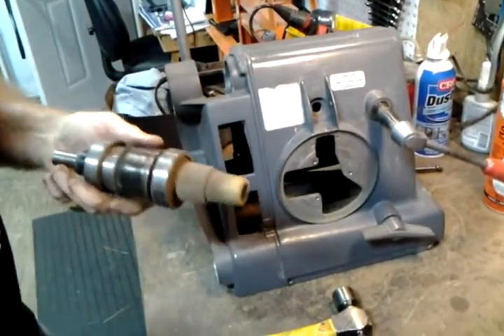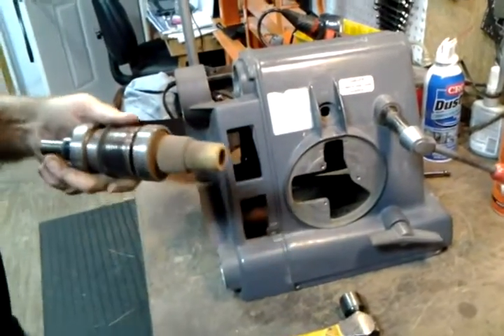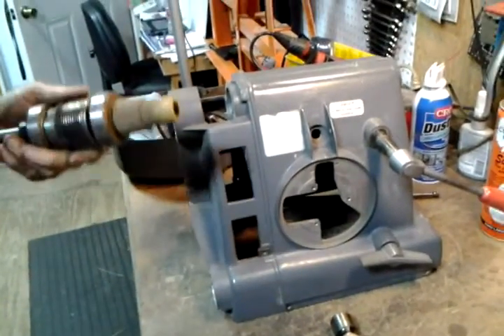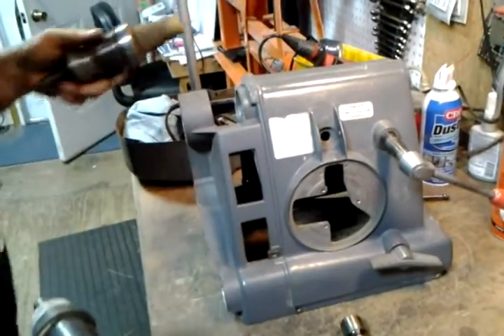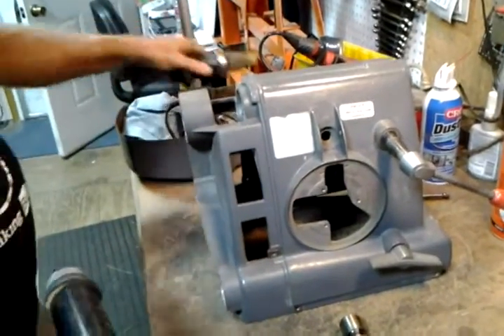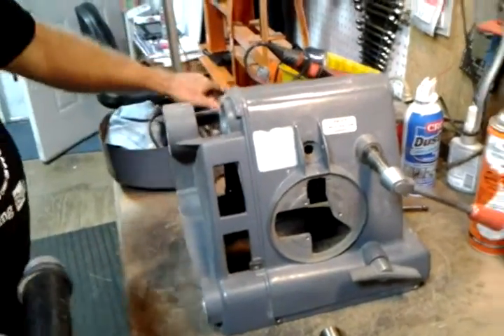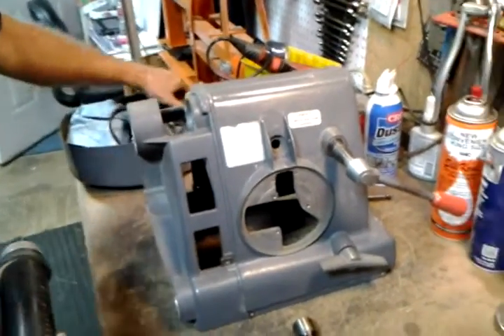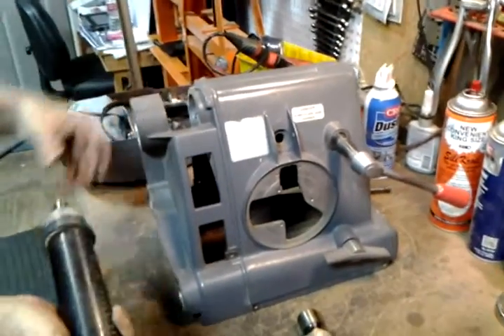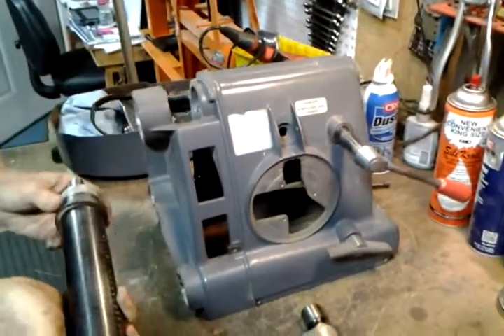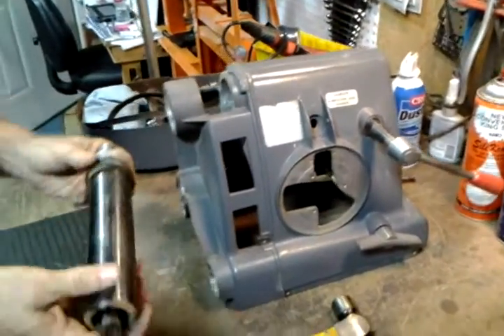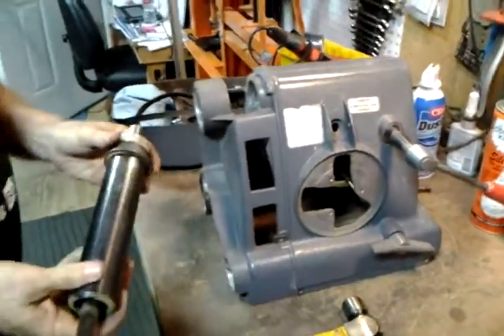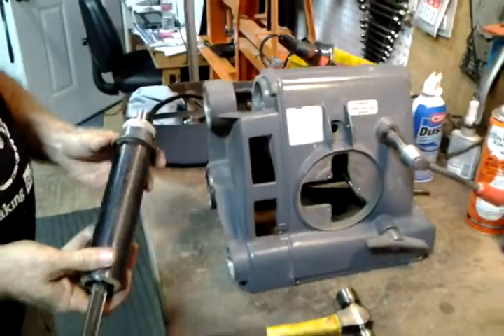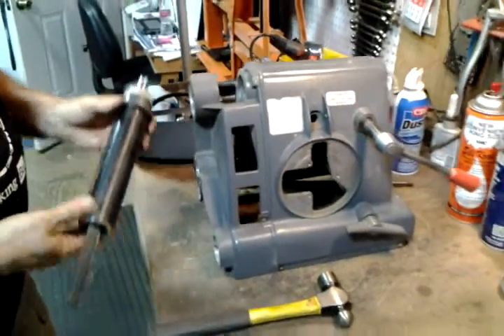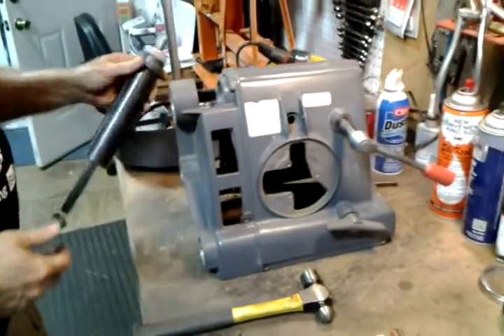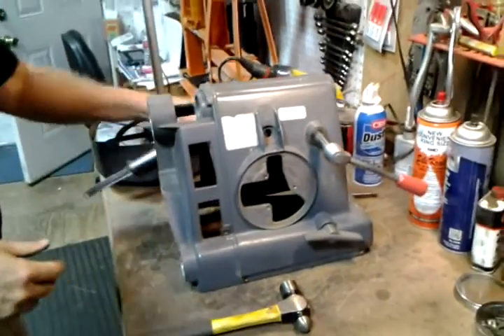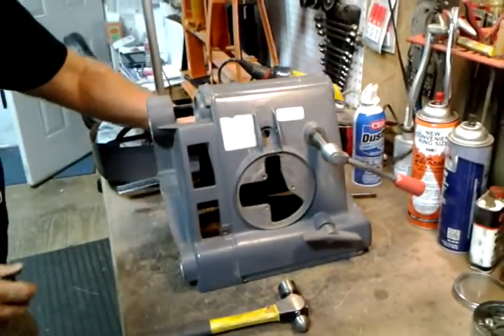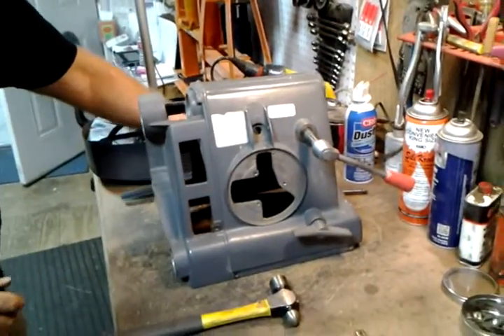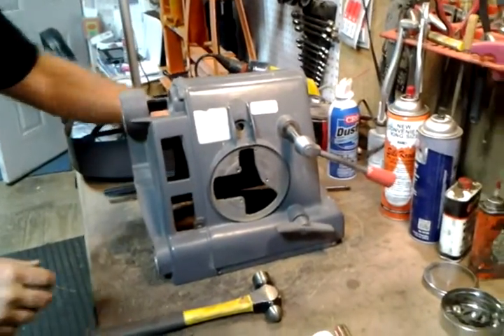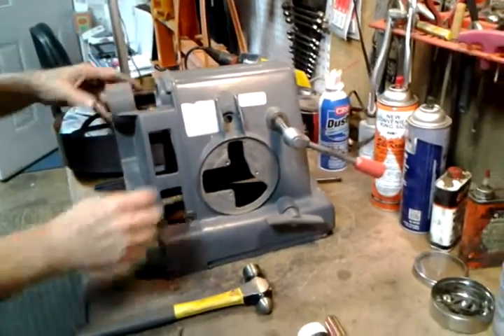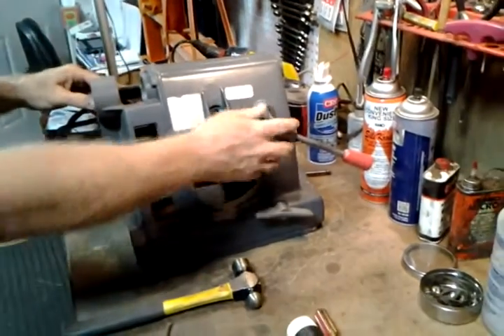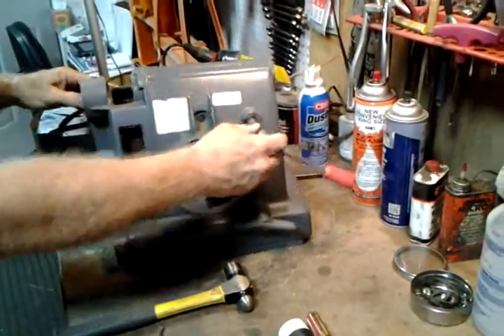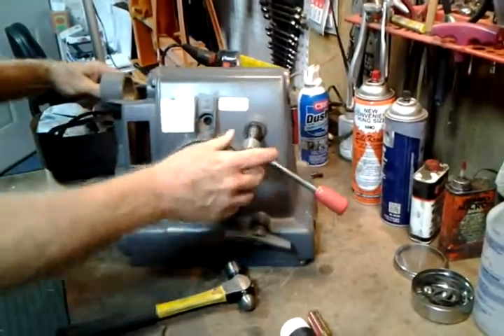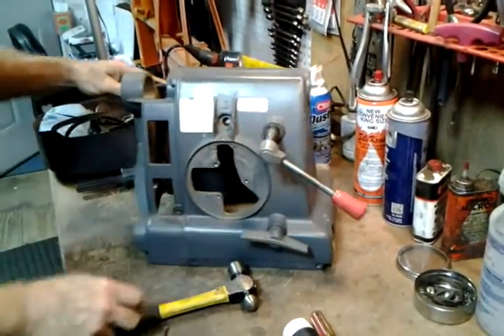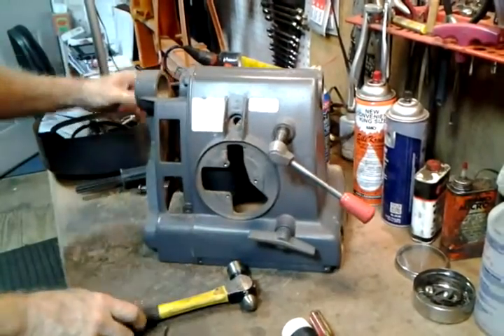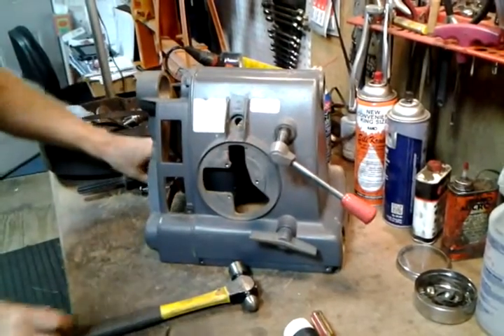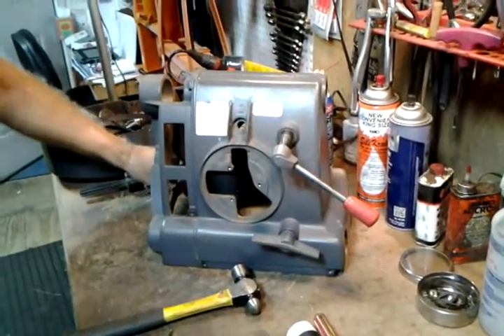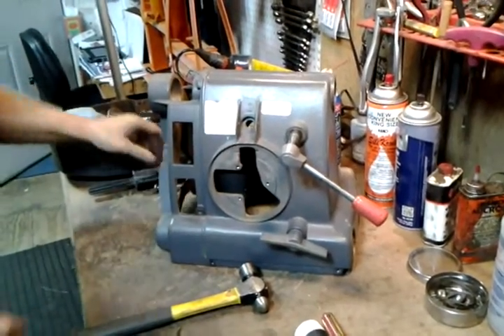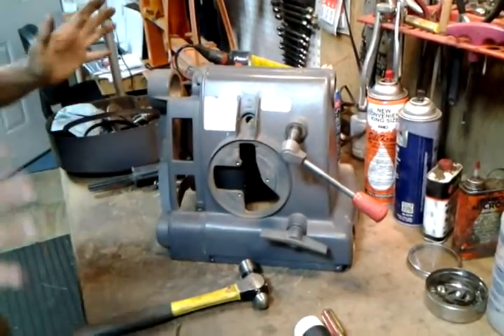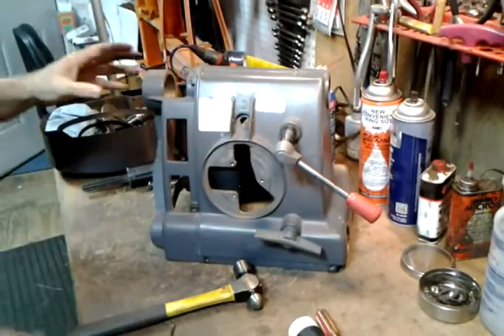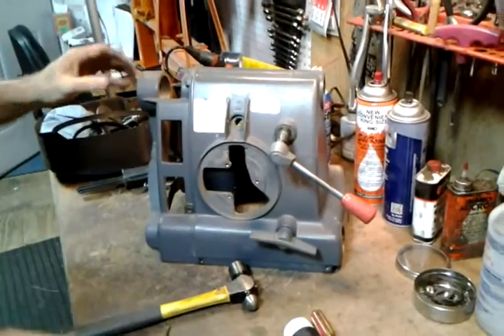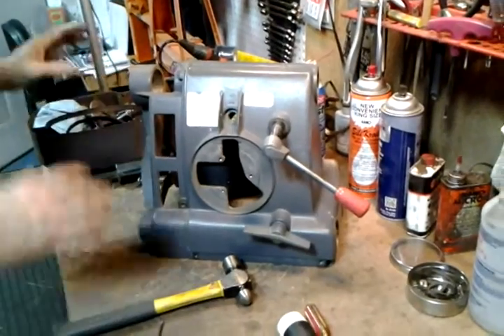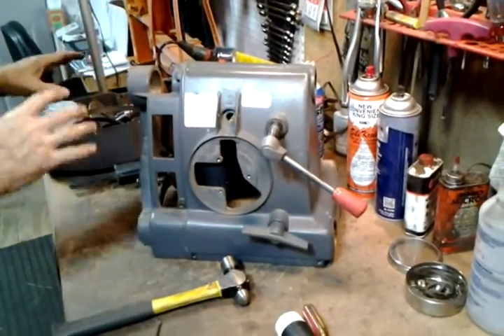Now everything — all the primary components — are apart so that we can do the belt changes. That's four steps to get to that.